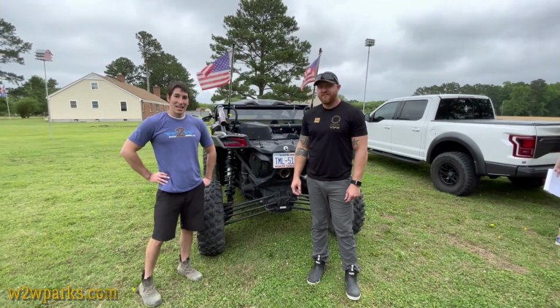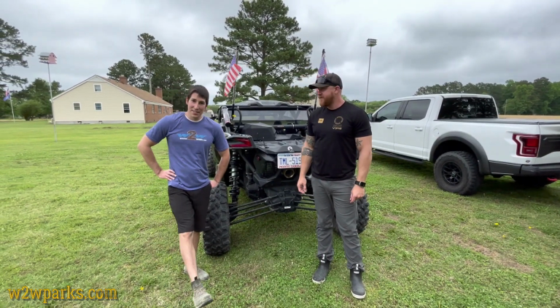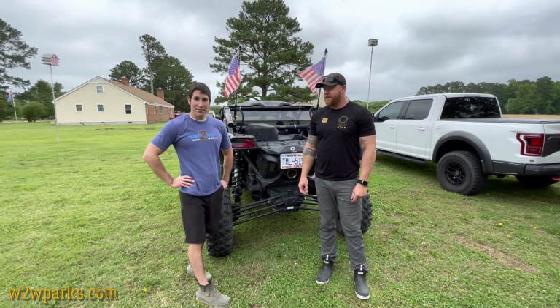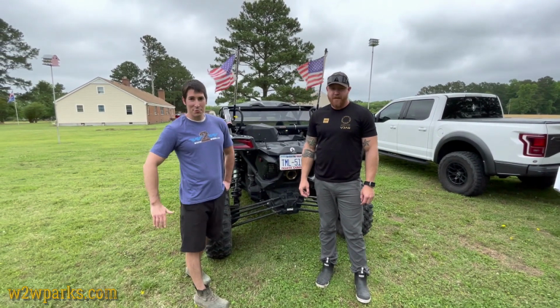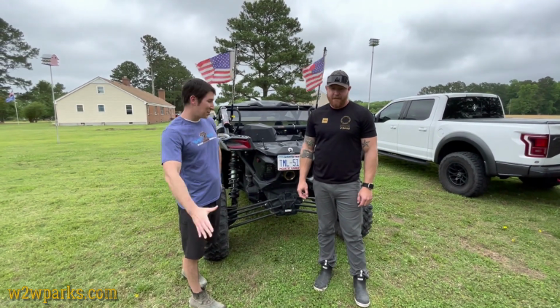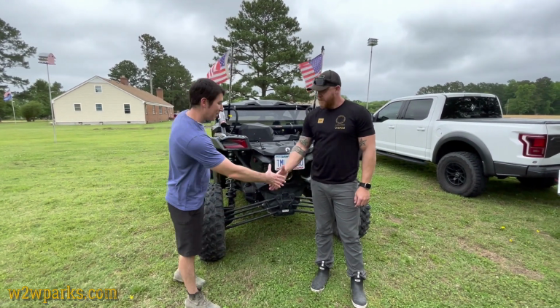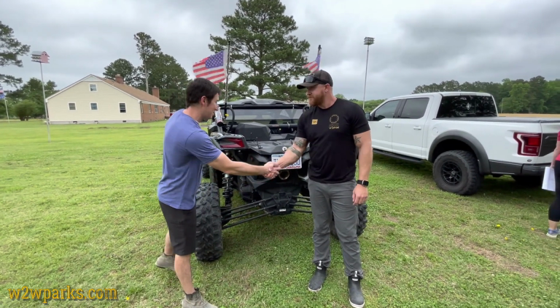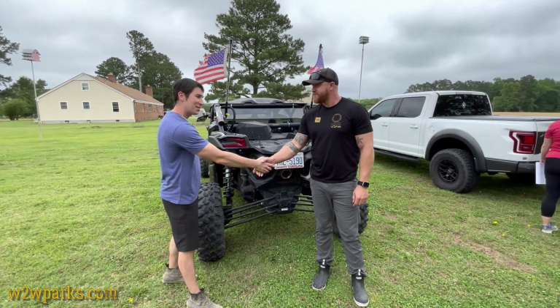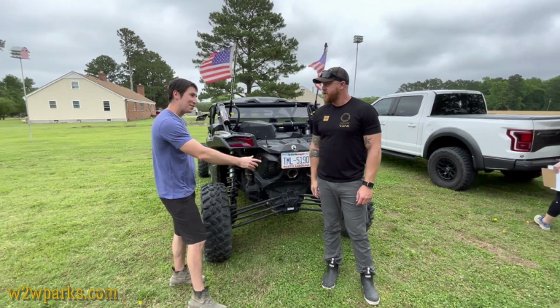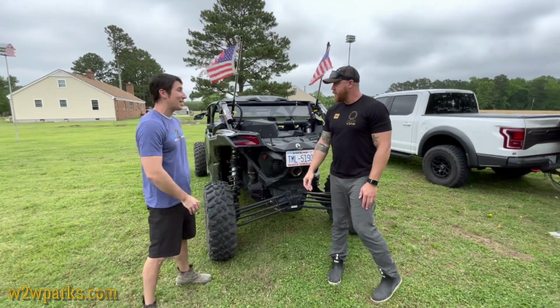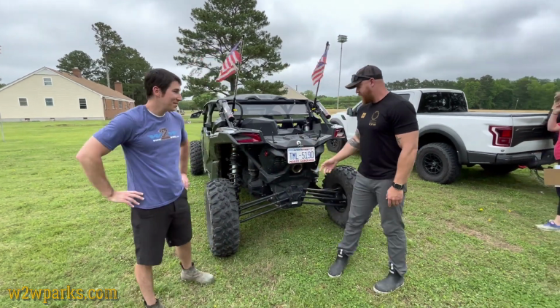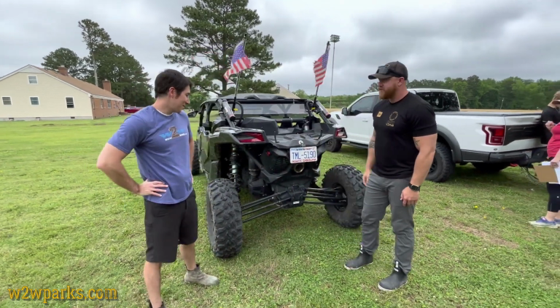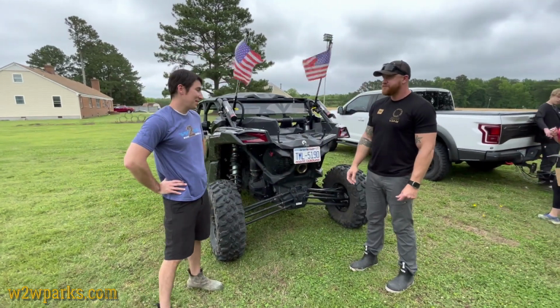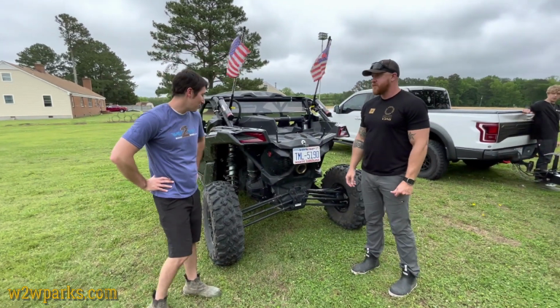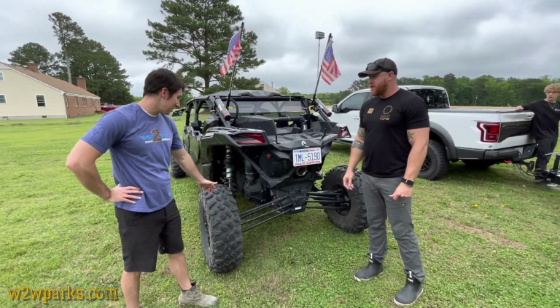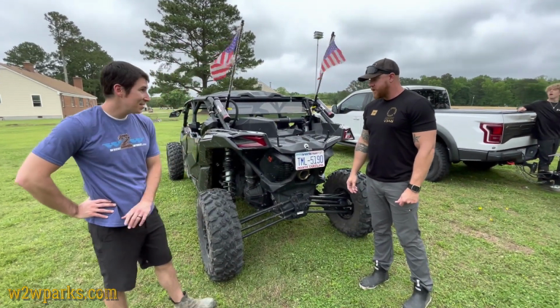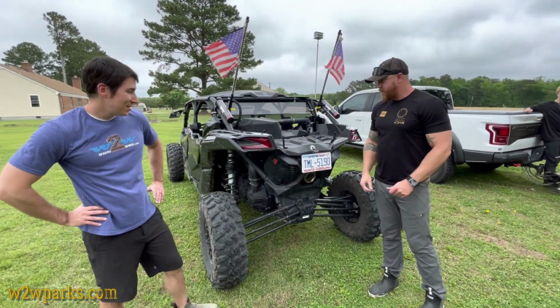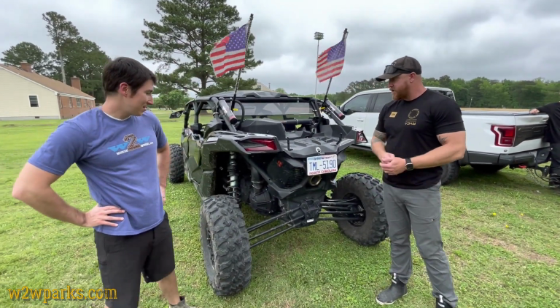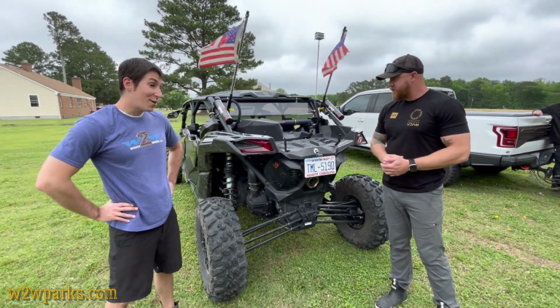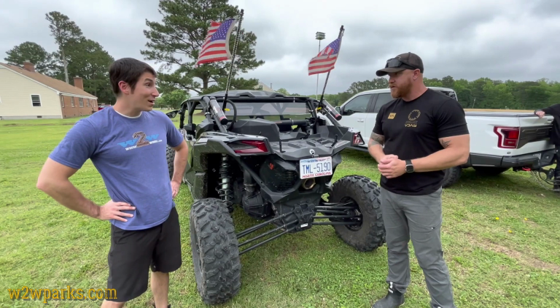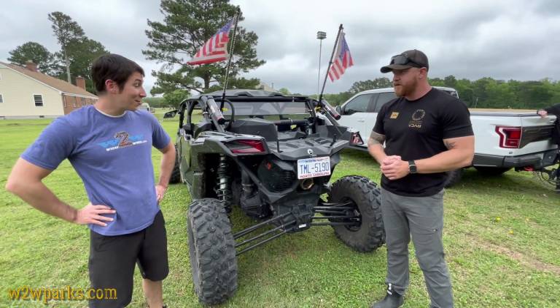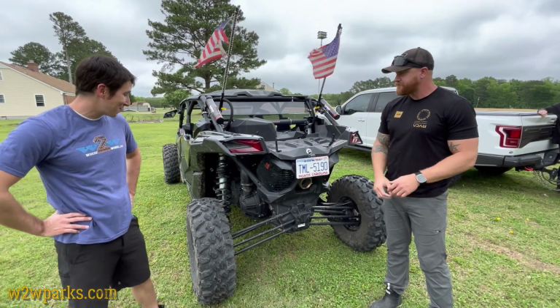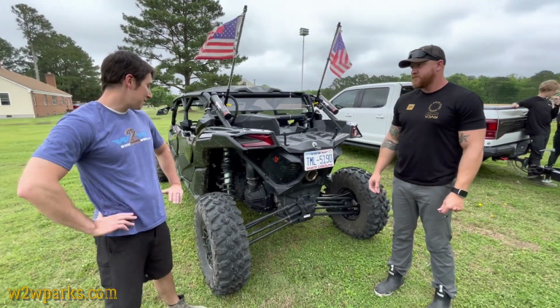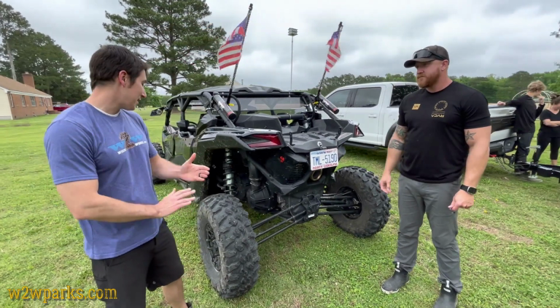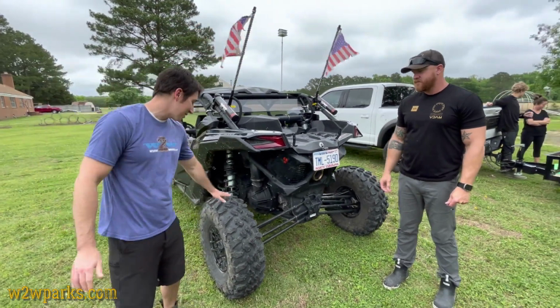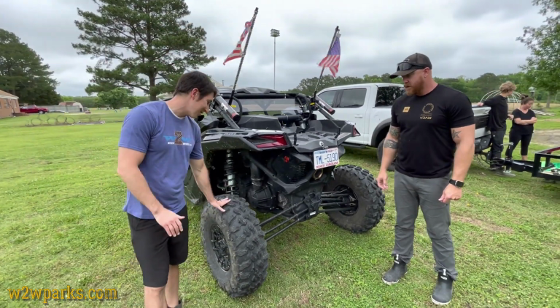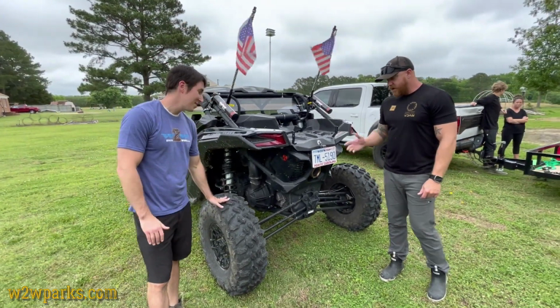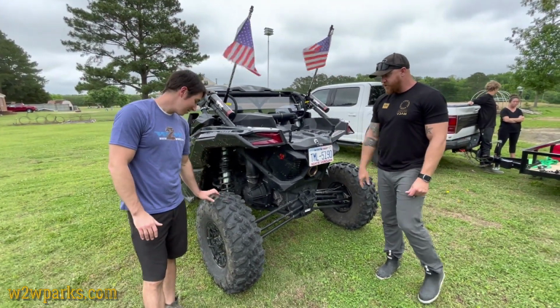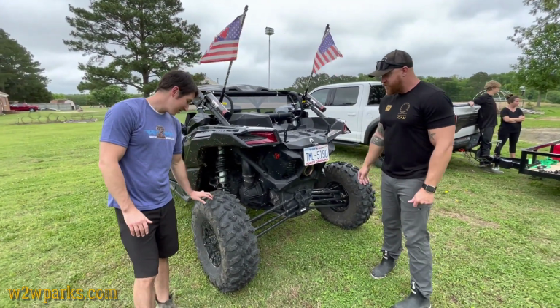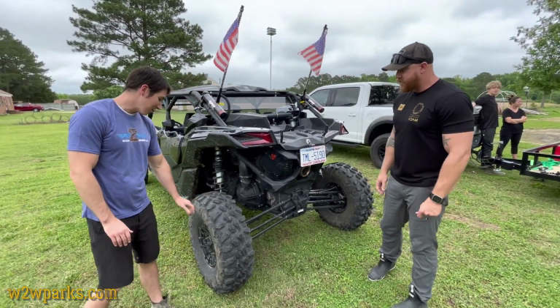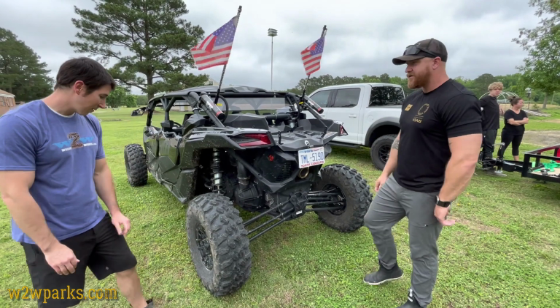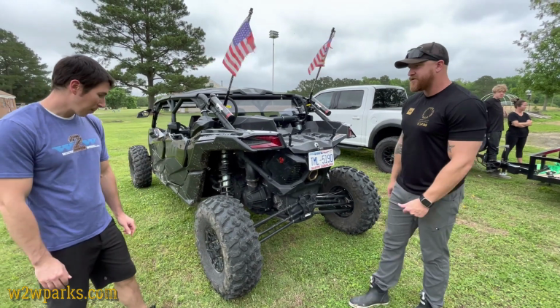Hey everybody, it's David here with Wear the Wheel. Josh brought his Can-Am — what year is it? It's a '23, just got it this summer. Let's talk tires. What size tires? It comes stock with 32s — of course, I've got 35s coming.